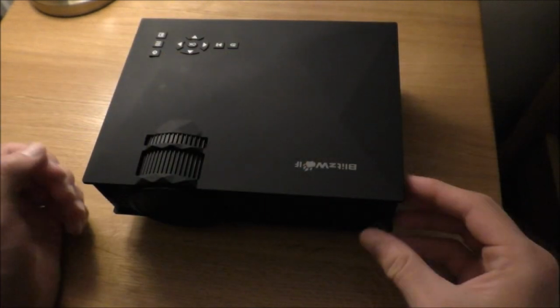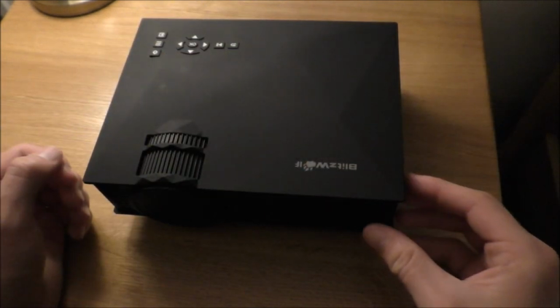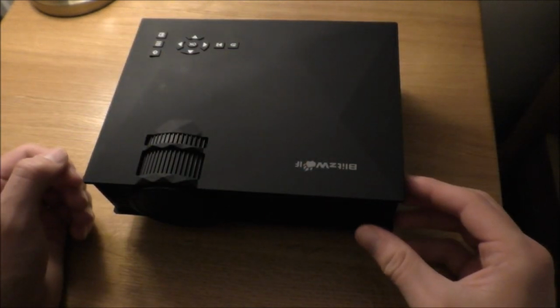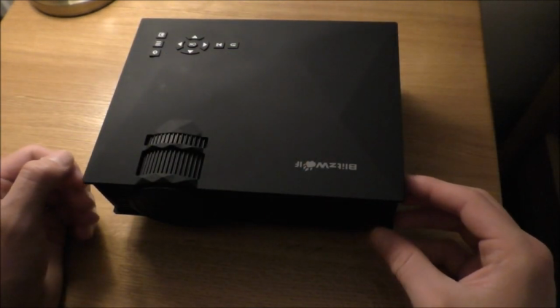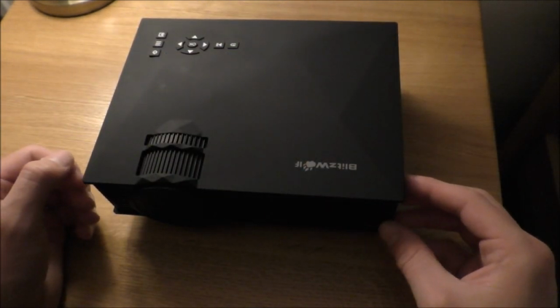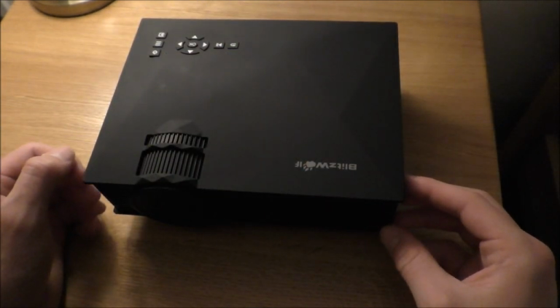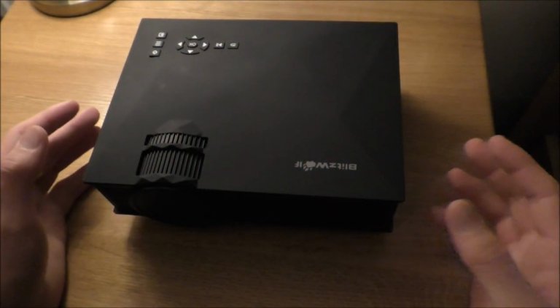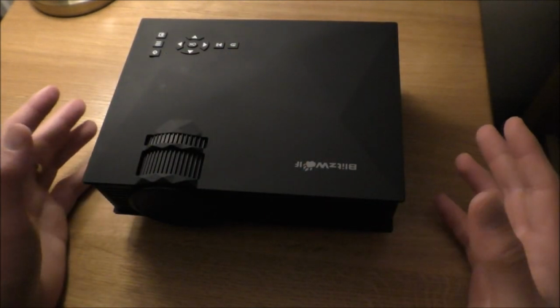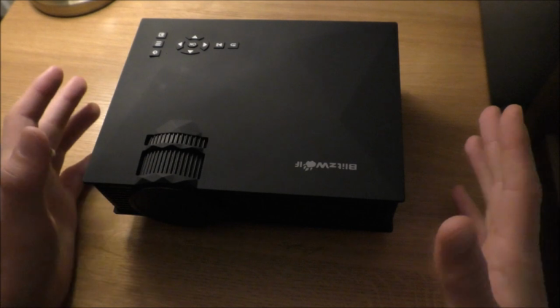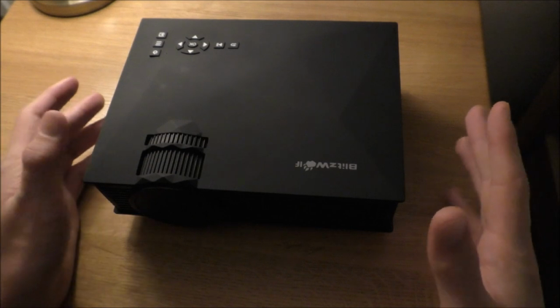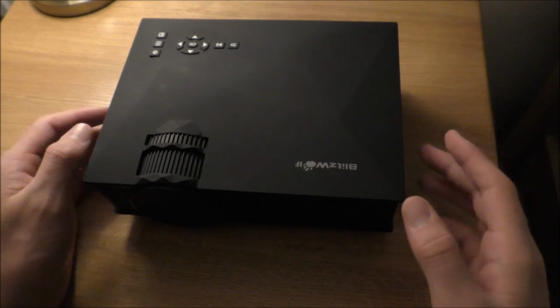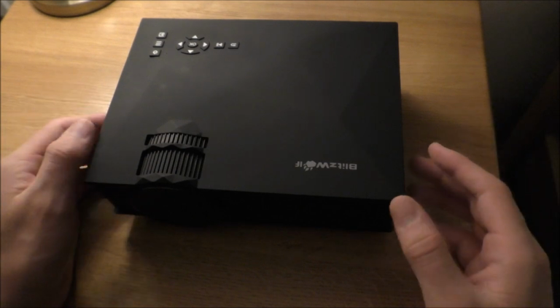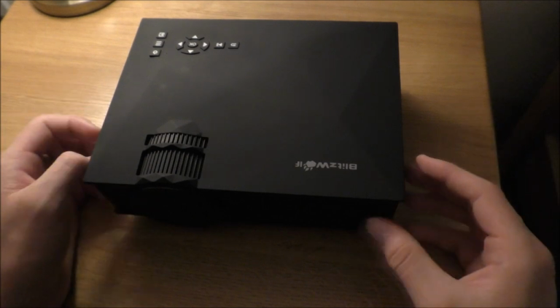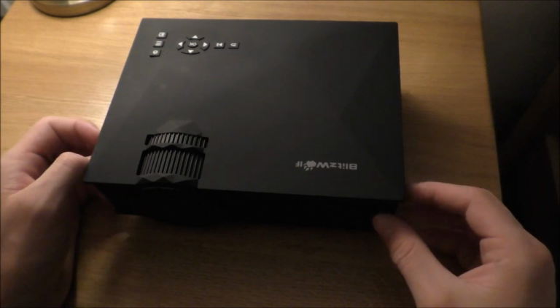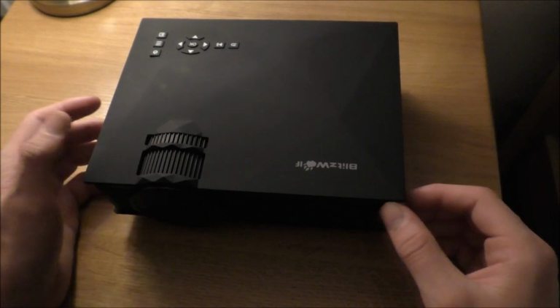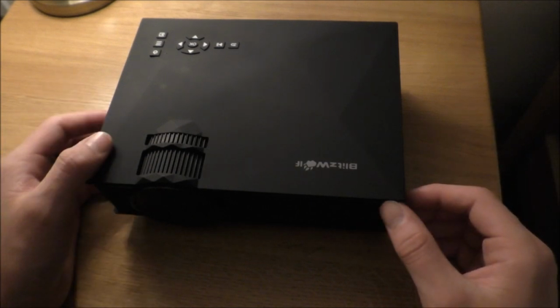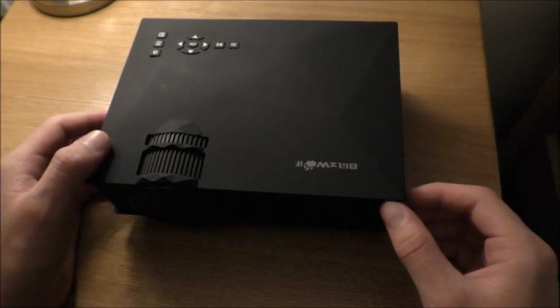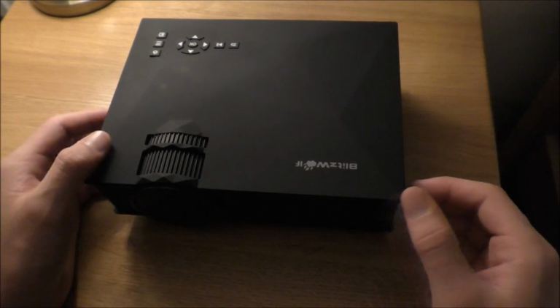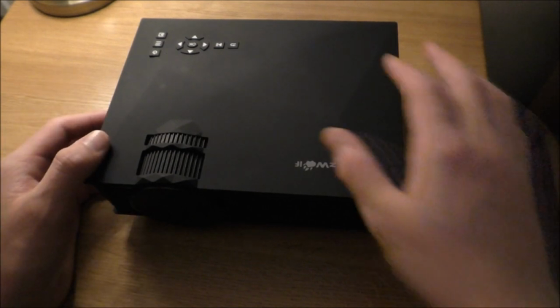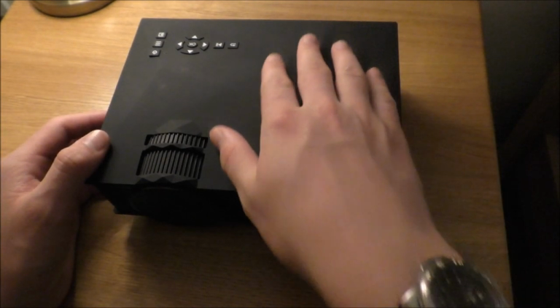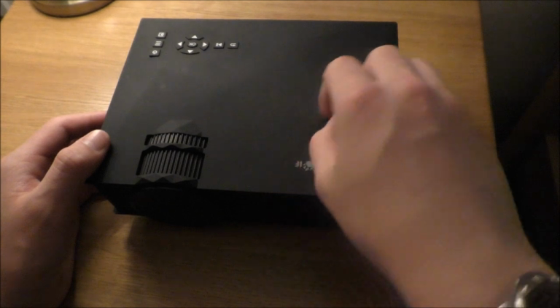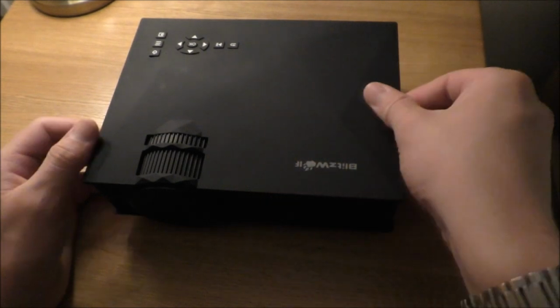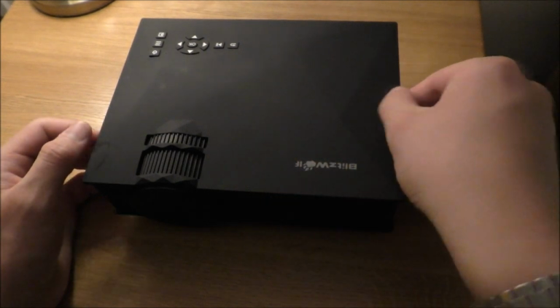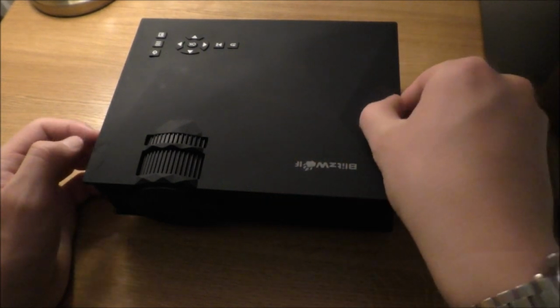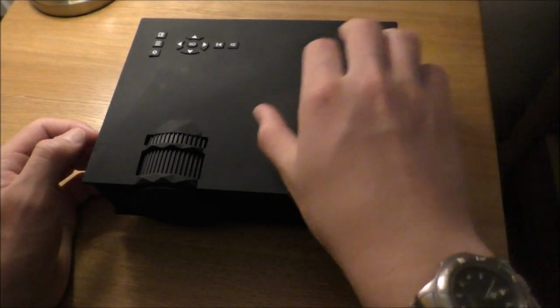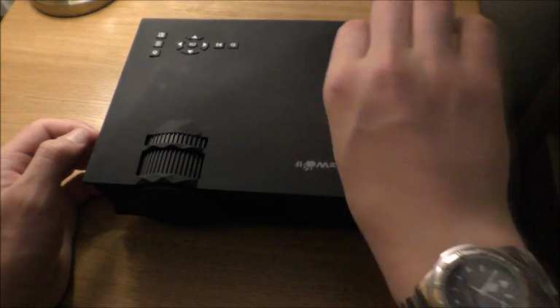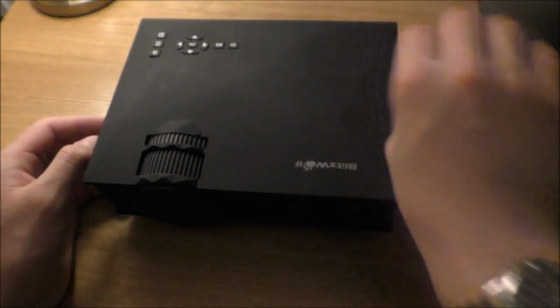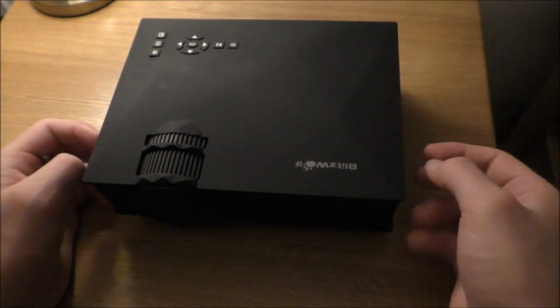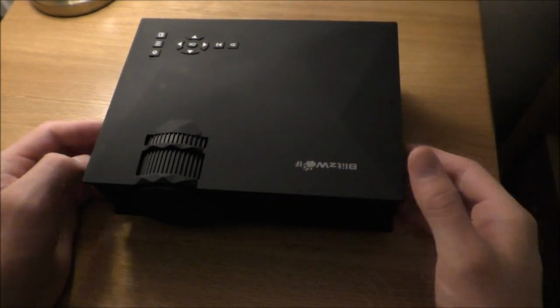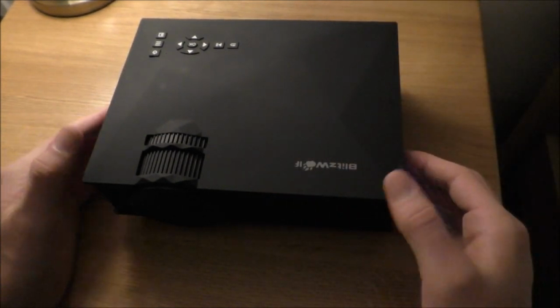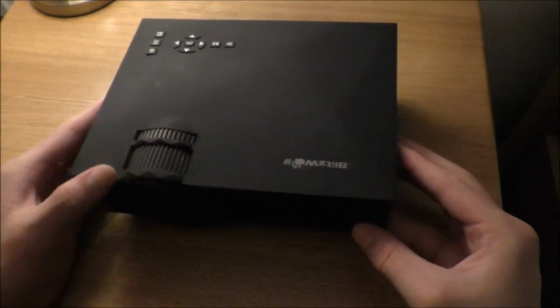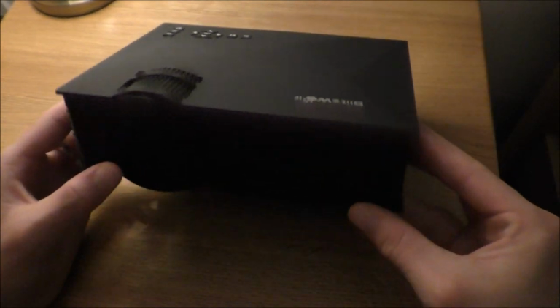Here we have it — the Blitzwolf Mini Projector. What I really like is how compact the size is. How compact it is with the features. It's got a very nice feel, very smooth plastic on top, and then on the sides.